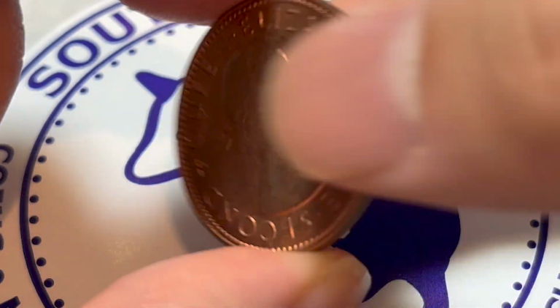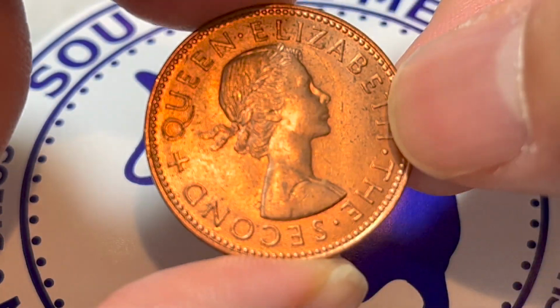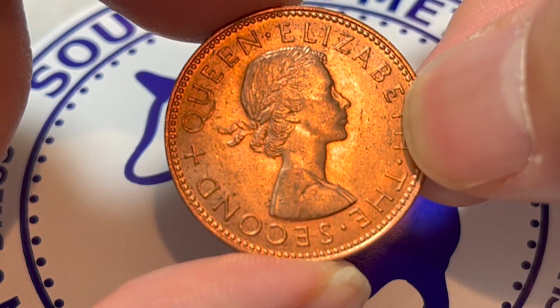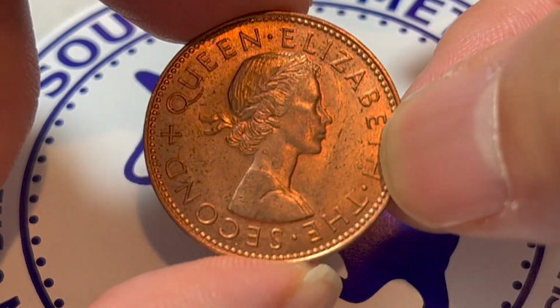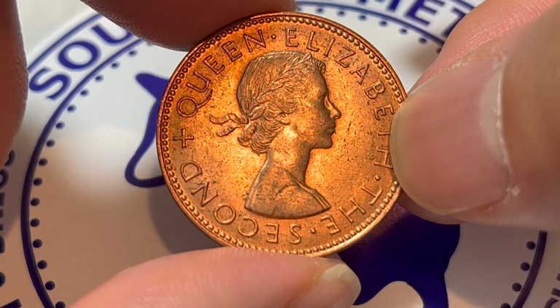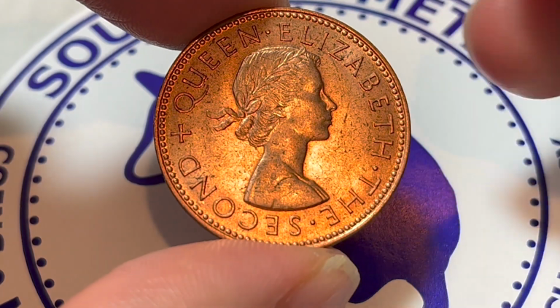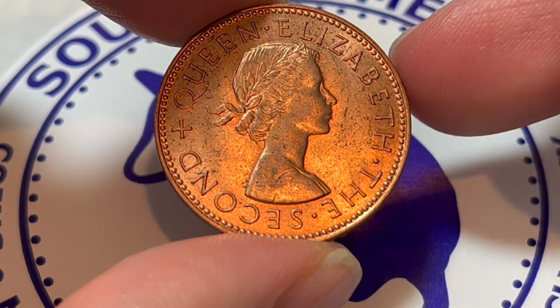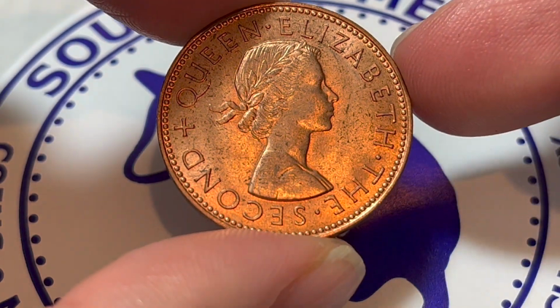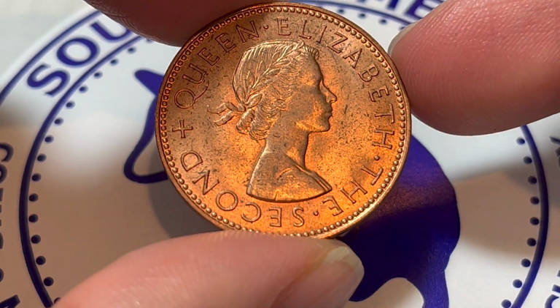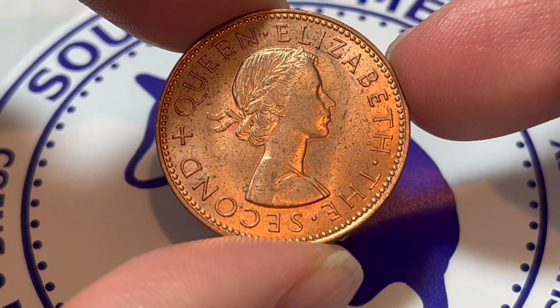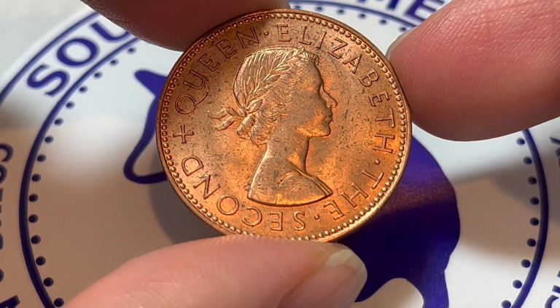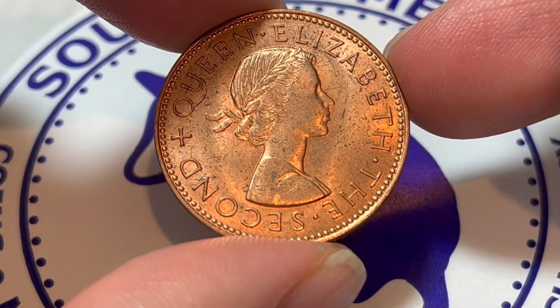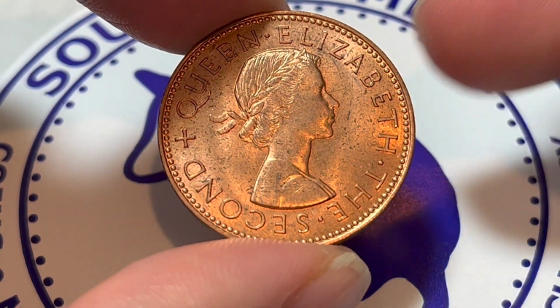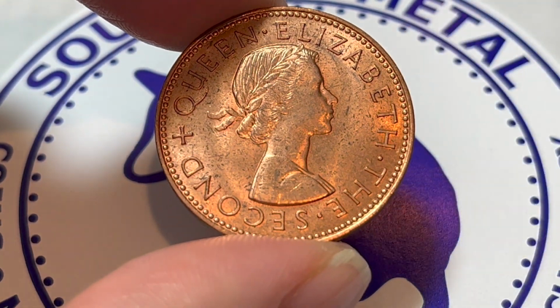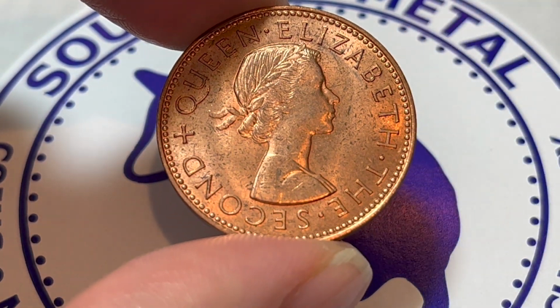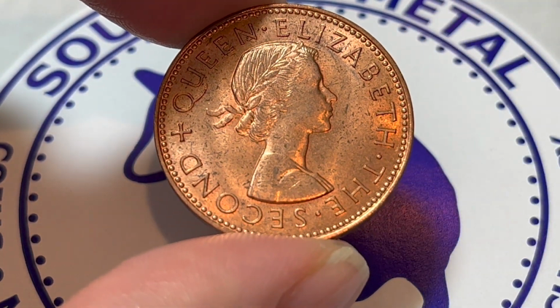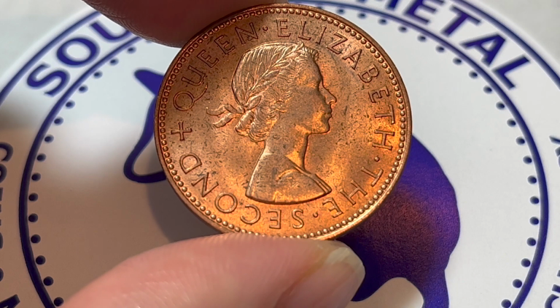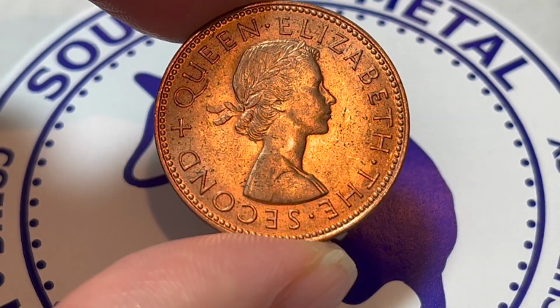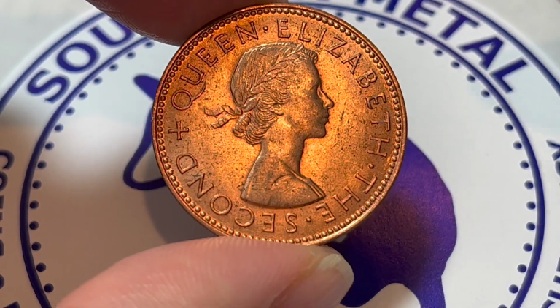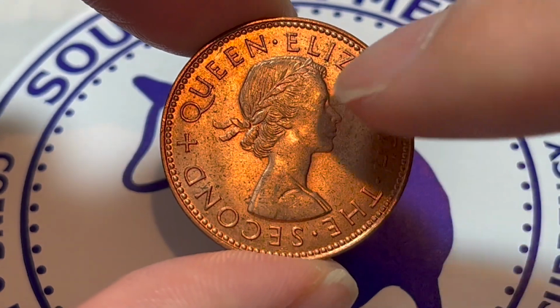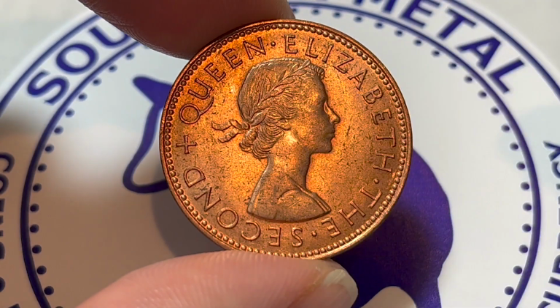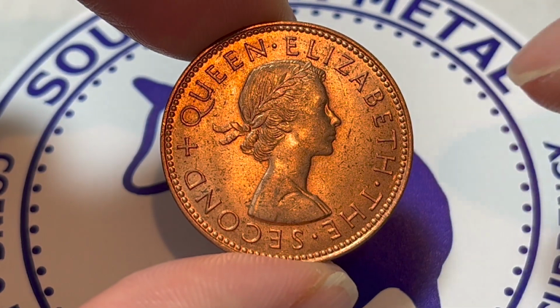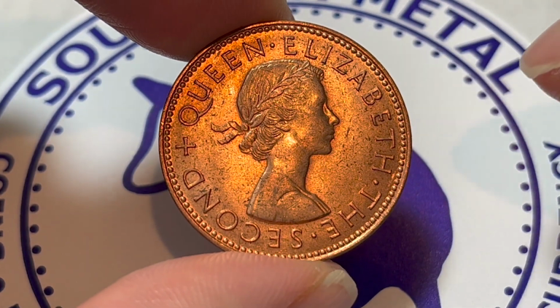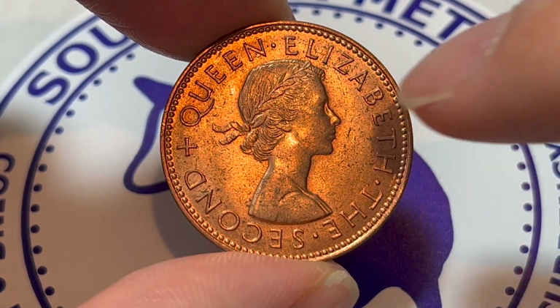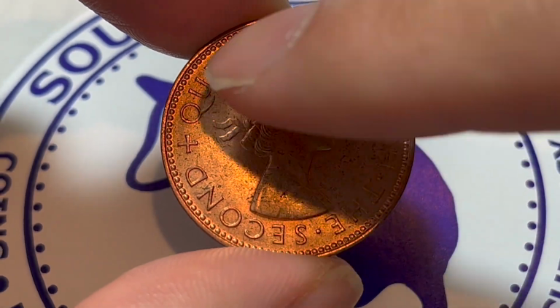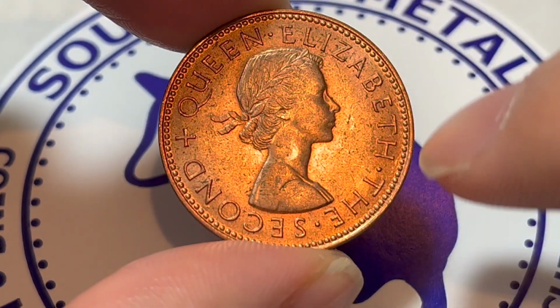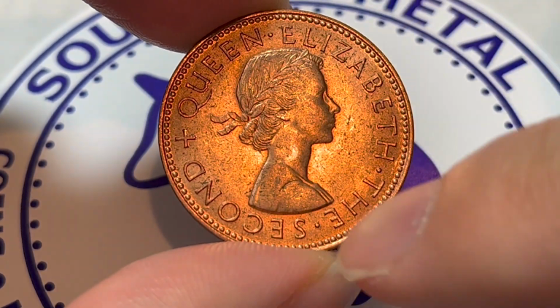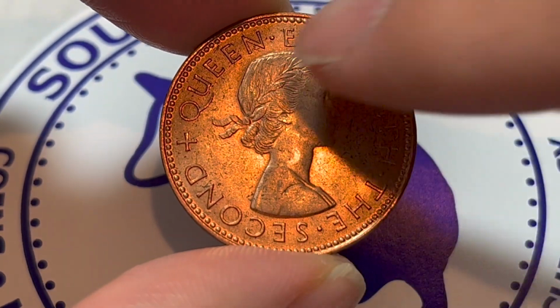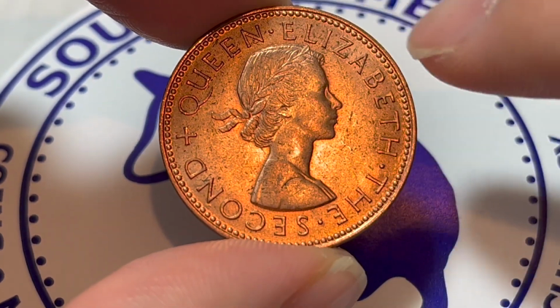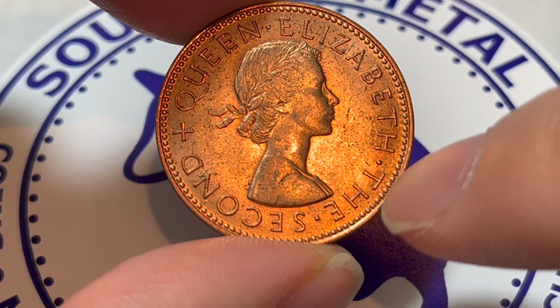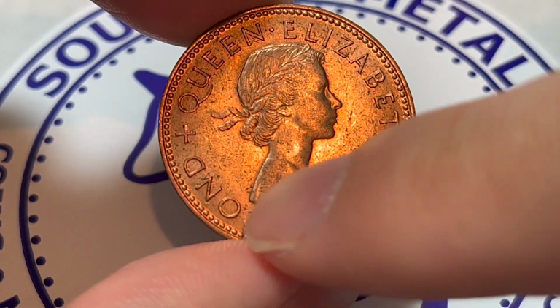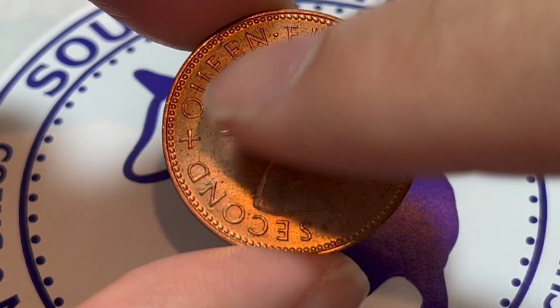Let's start on the obverse for this coin. This is the Young Laureate Bust of Queen Elizabeth II by Mary Gillick. The text around, in comparison to British coins, just says in plain English, Queen Elizabeth II.